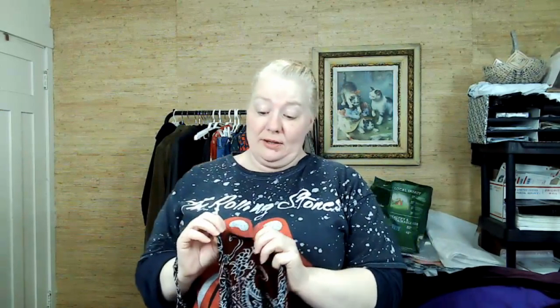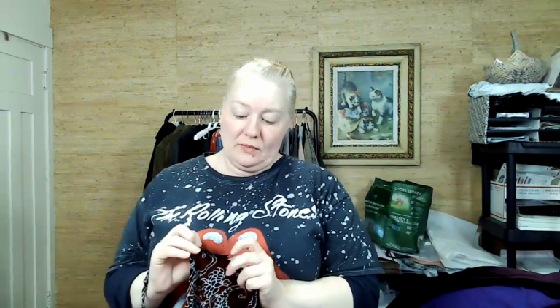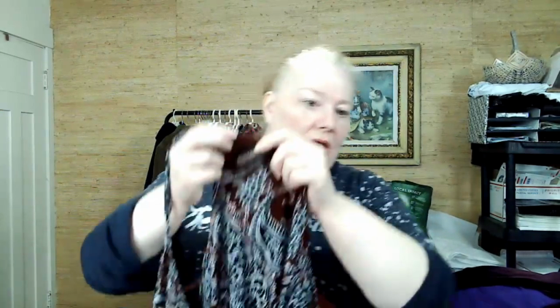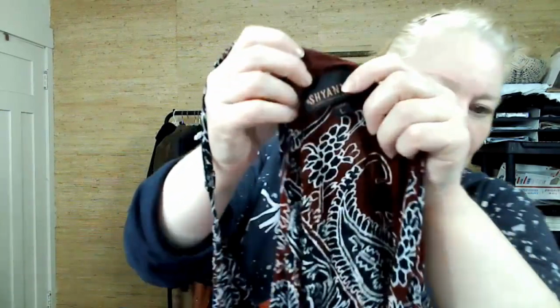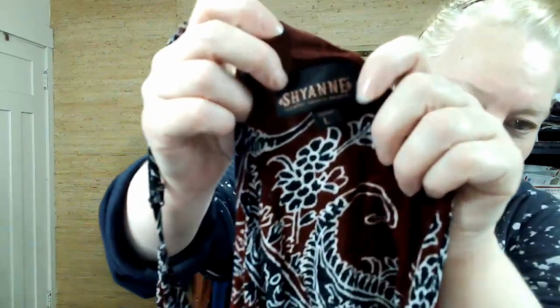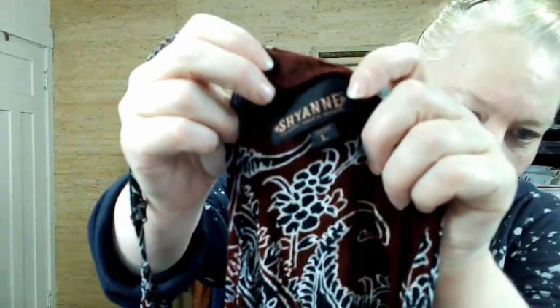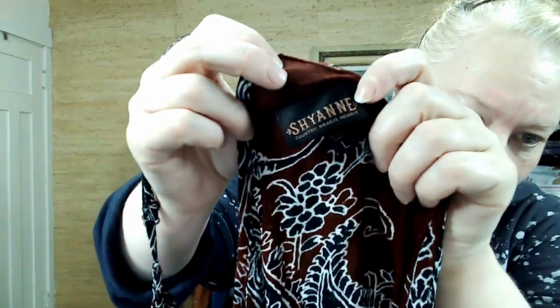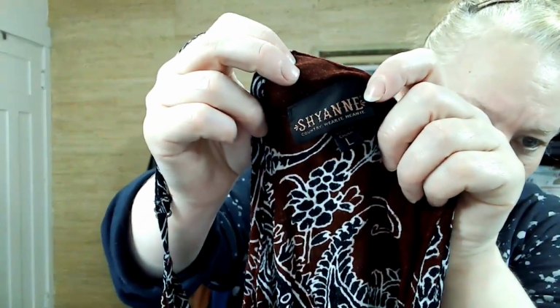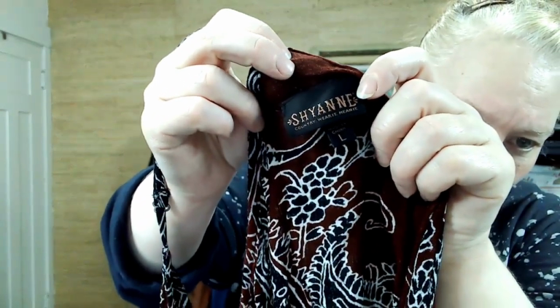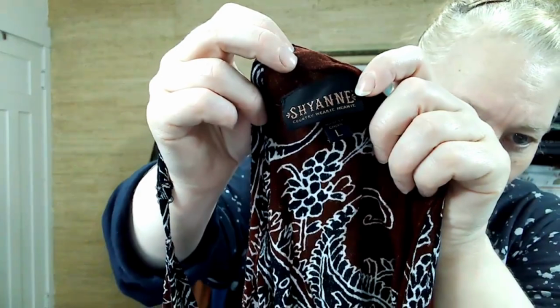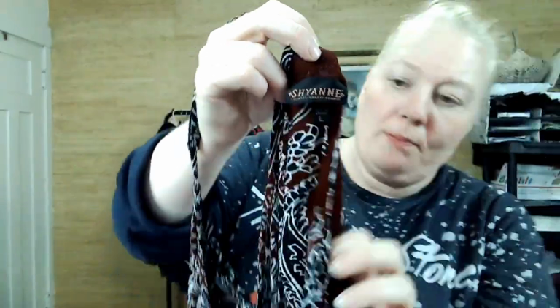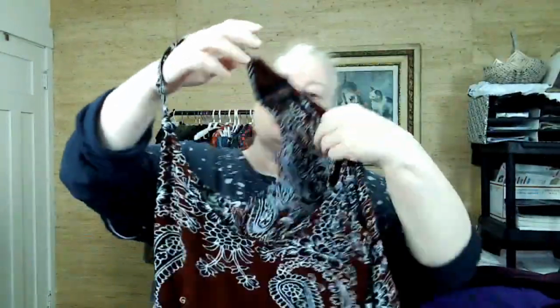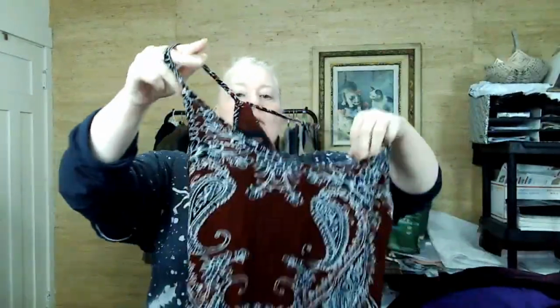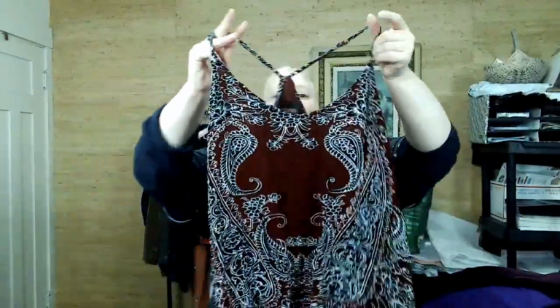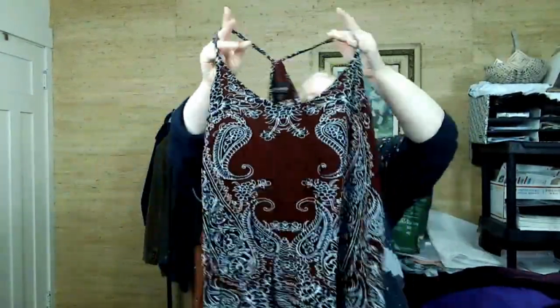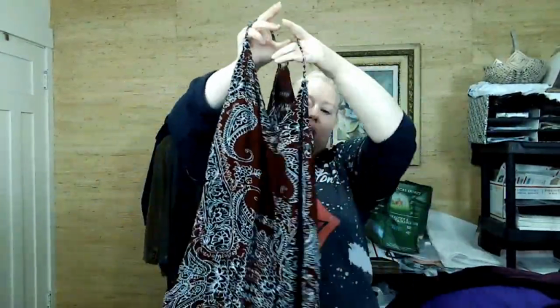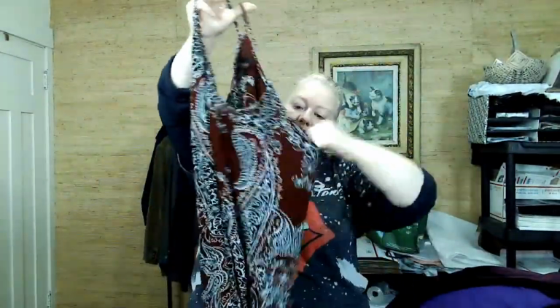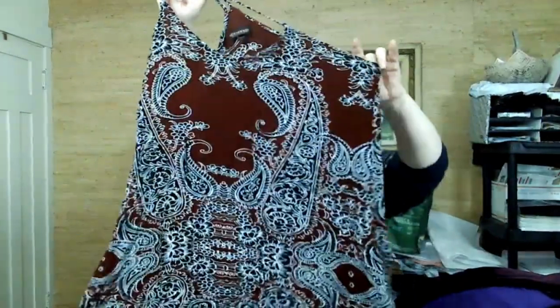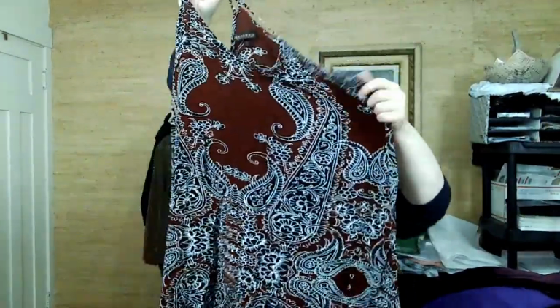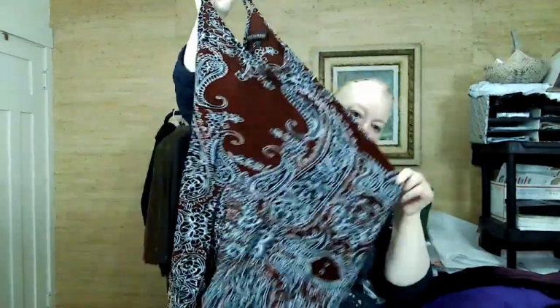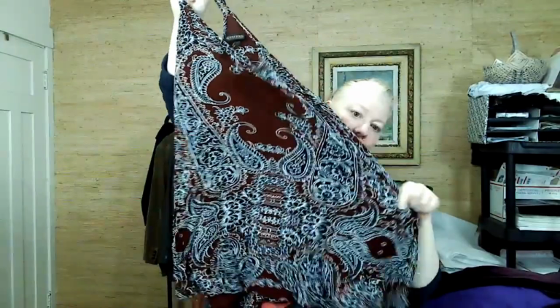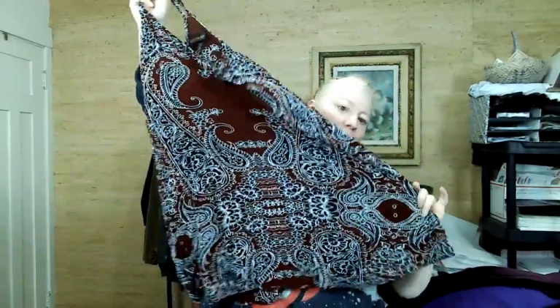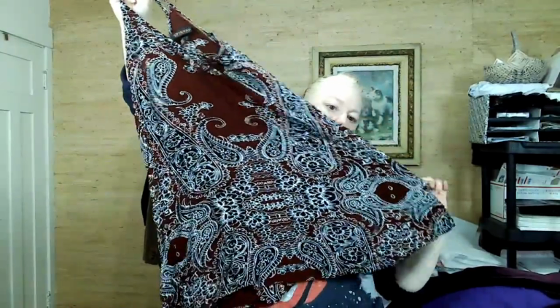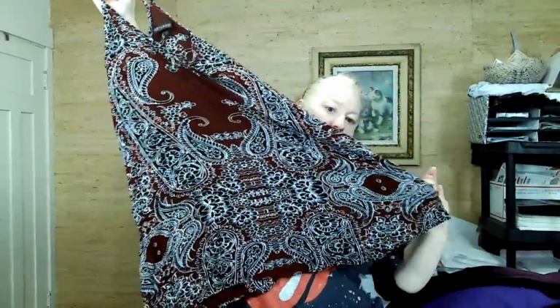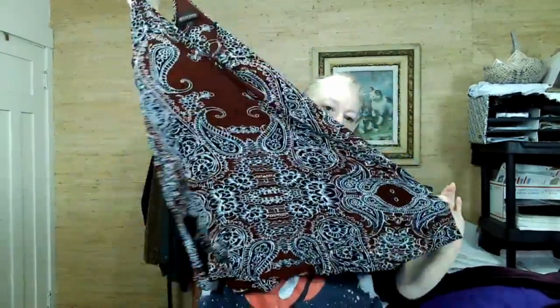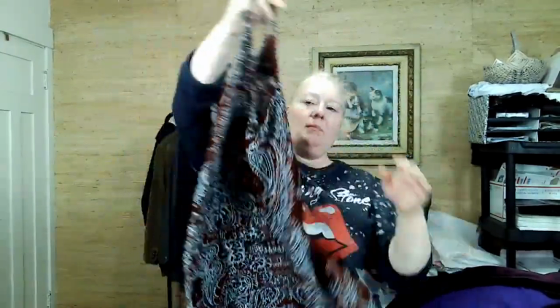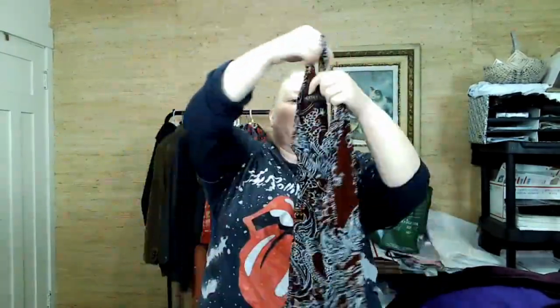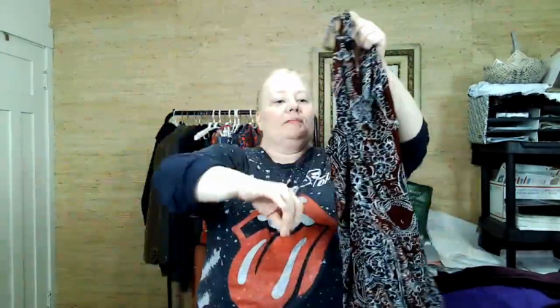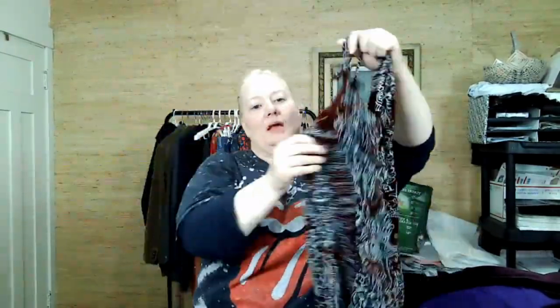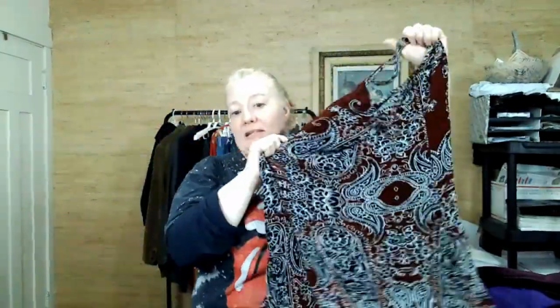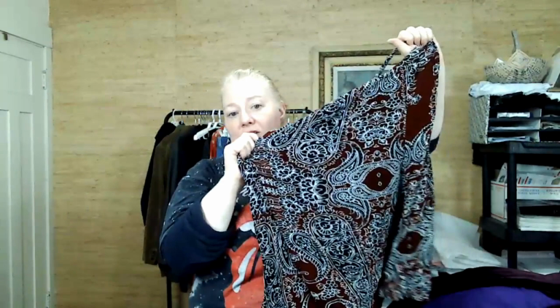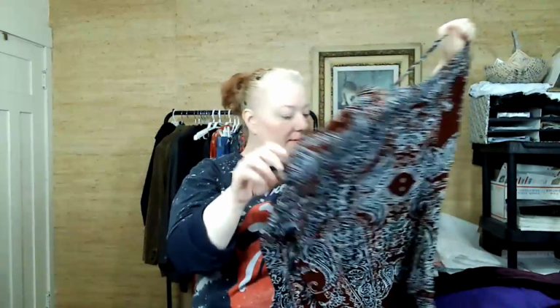This is Cheyenne Country Wear. Boho, Western, Paisley — and Paisley's in, so I got it.